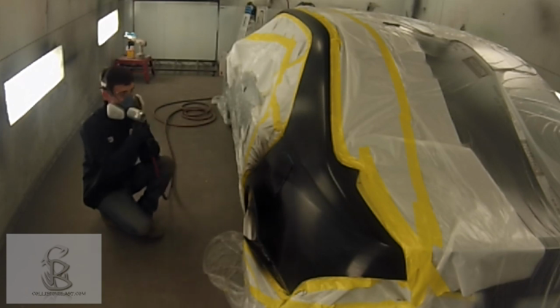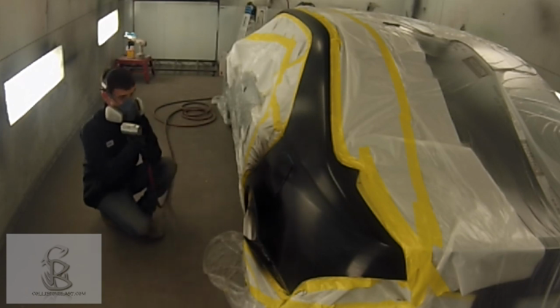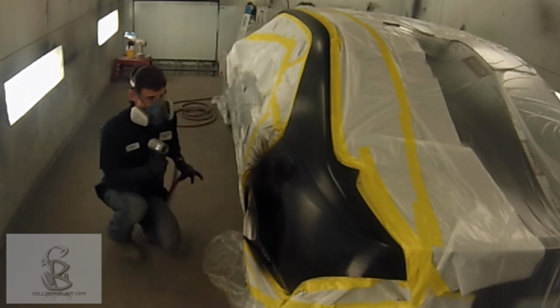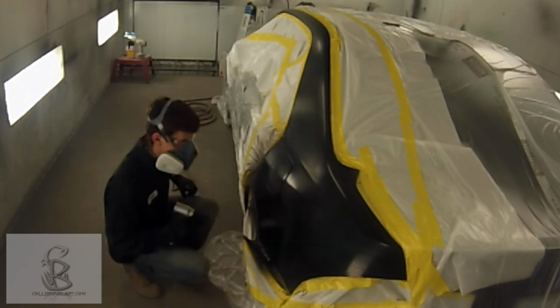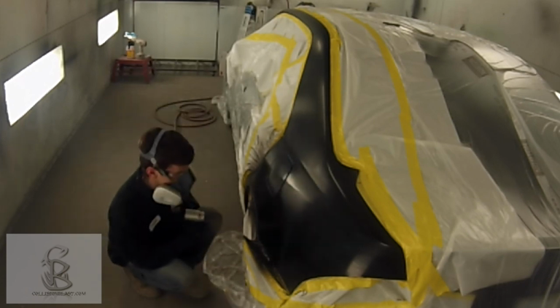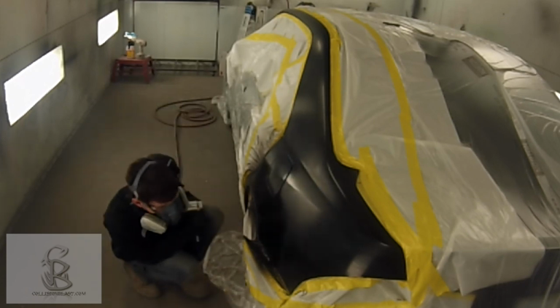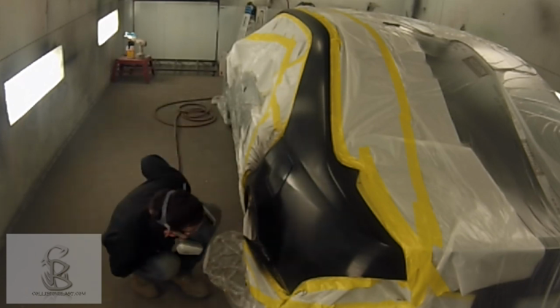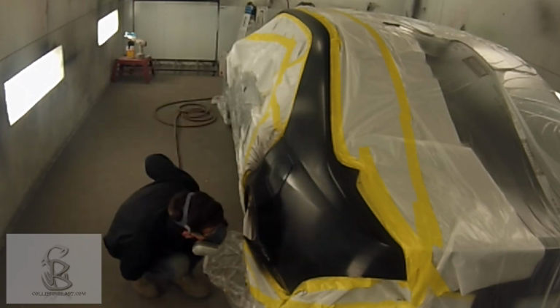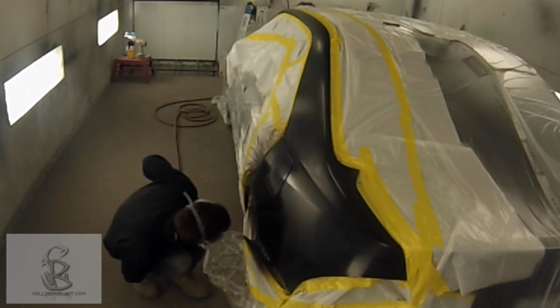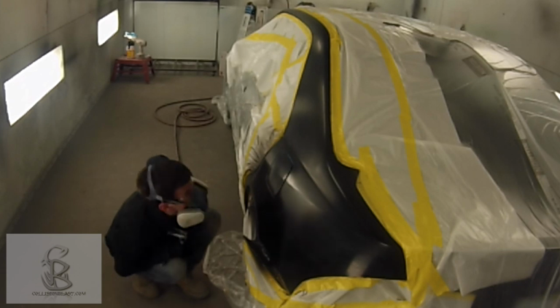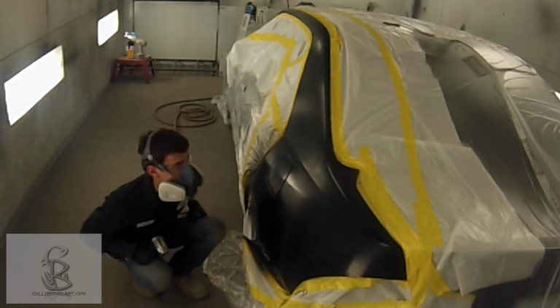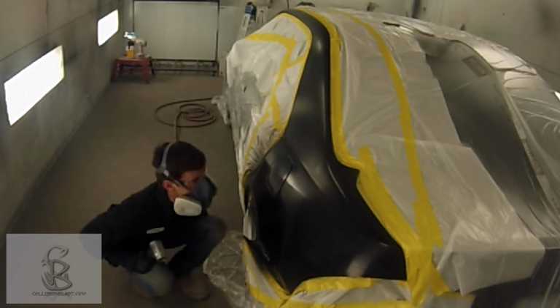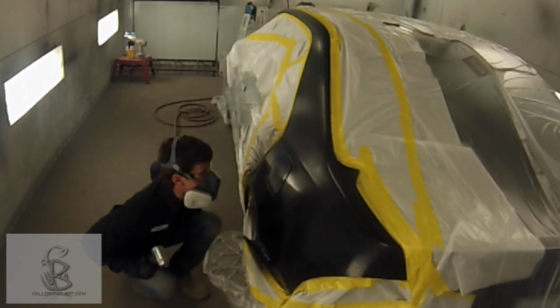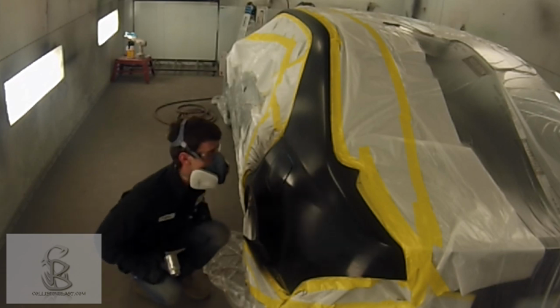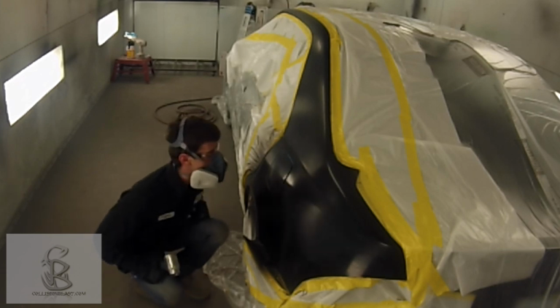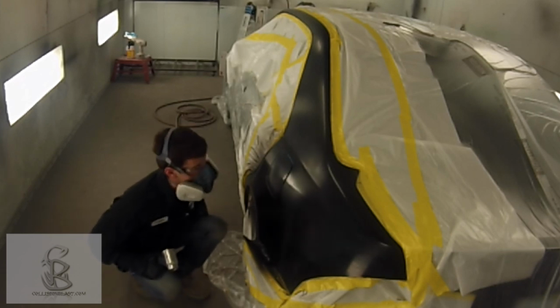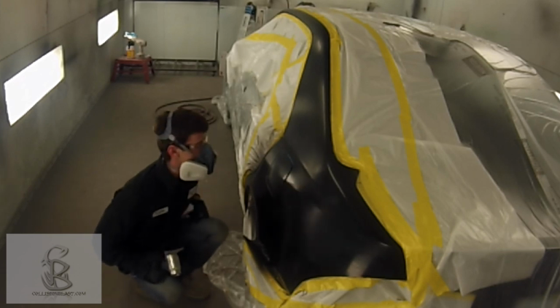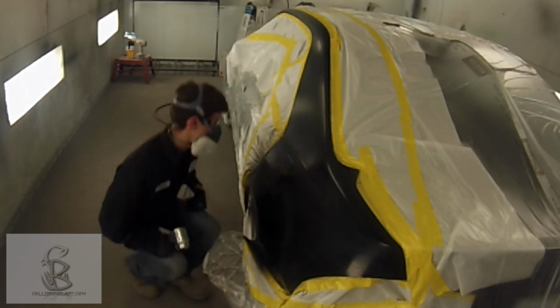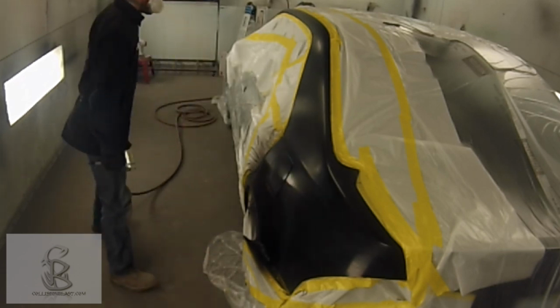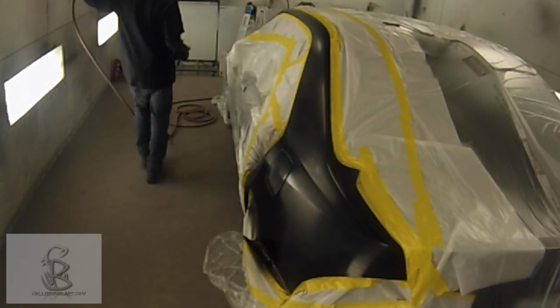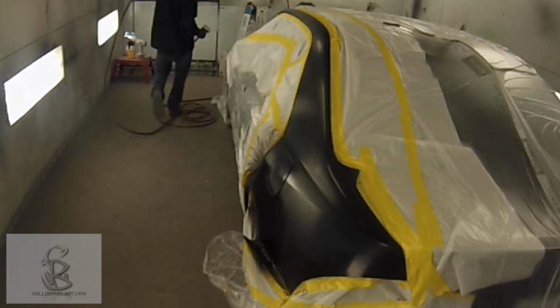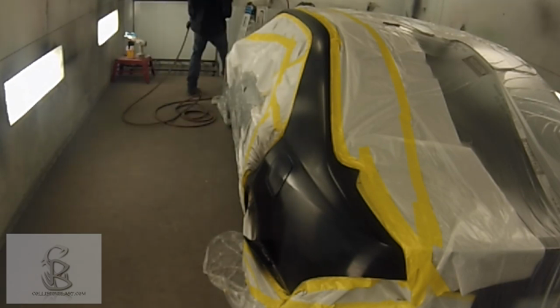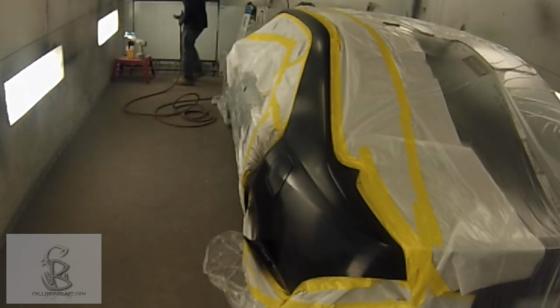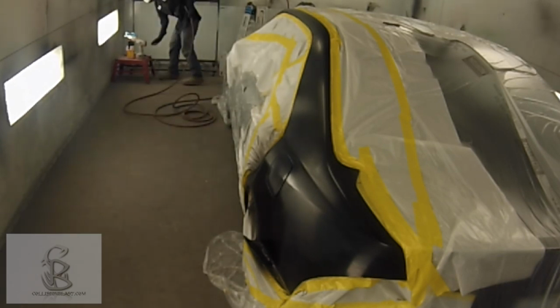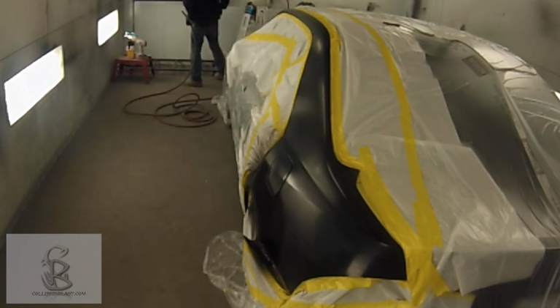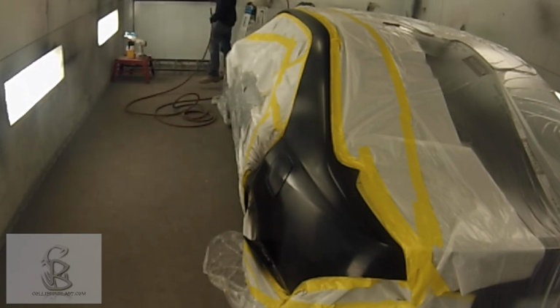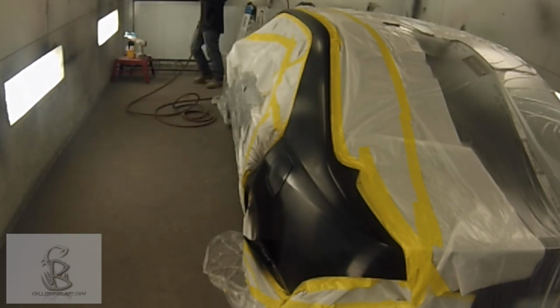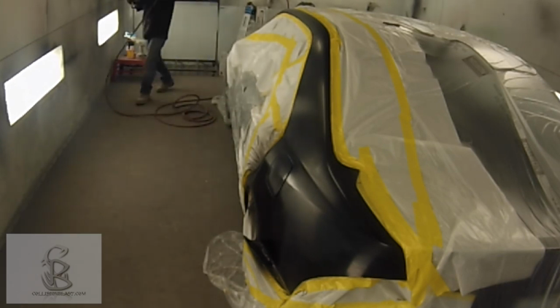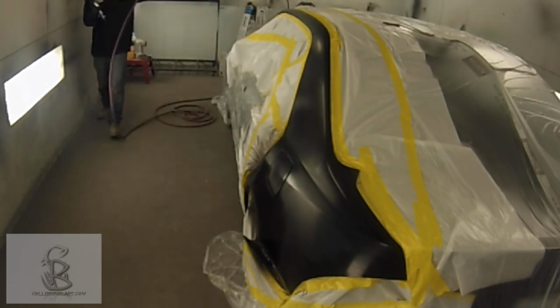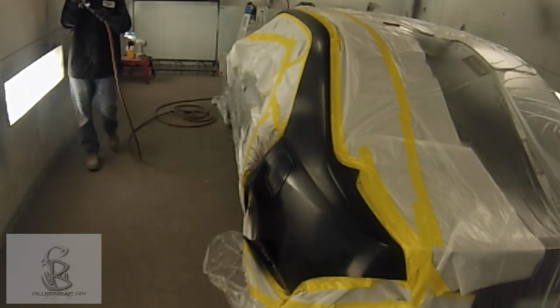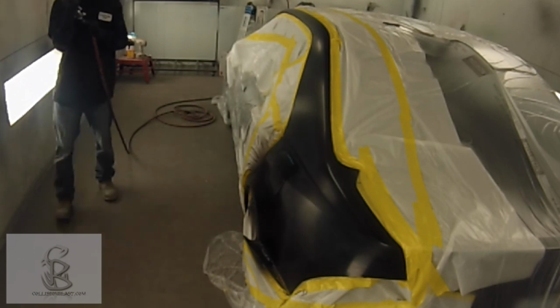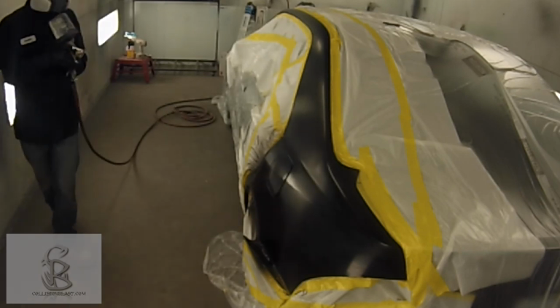Not really like your traditional solvent paint where you have to allow it to flash — you can't really tell when it's flashed properly. As soon as this is completely dulled out, you're ready to apply the next coat. Waterborne really speeds up production because you can put a coat on, air dry it, and put another coat on.